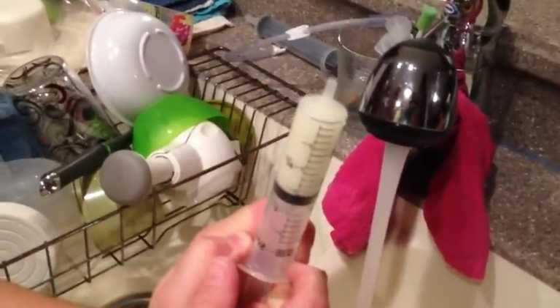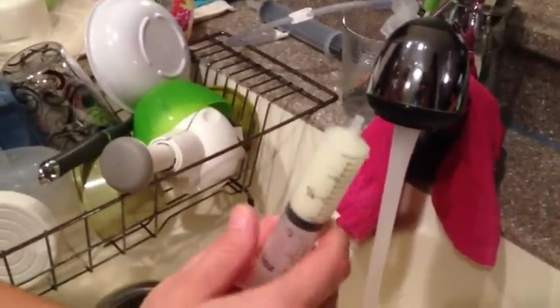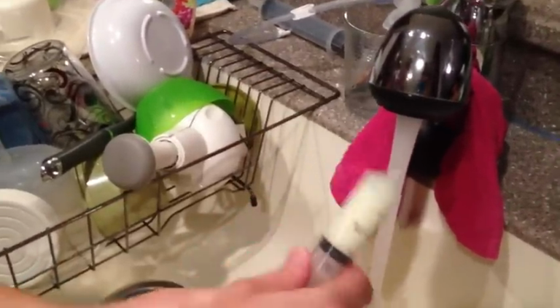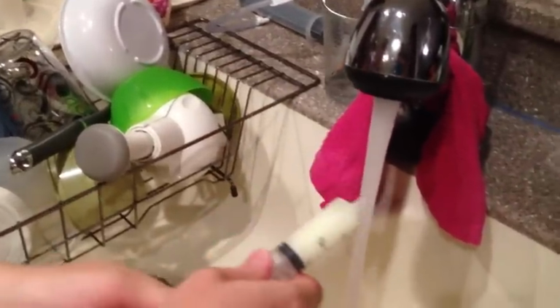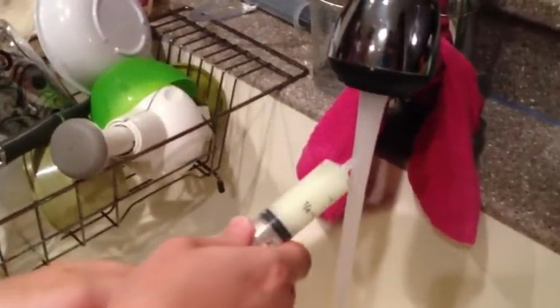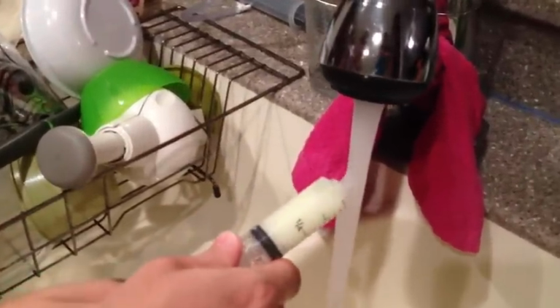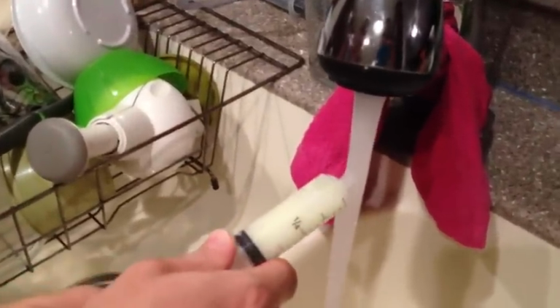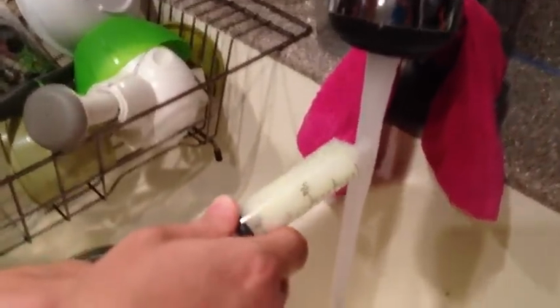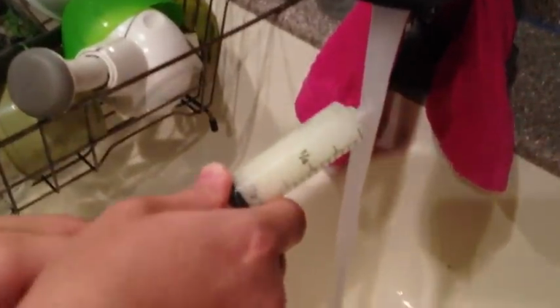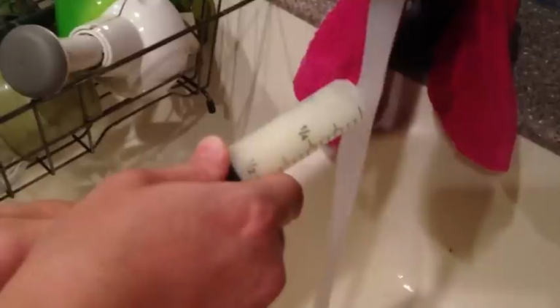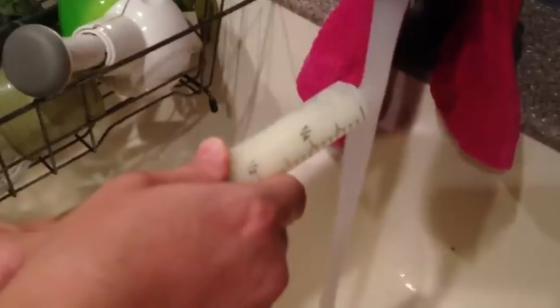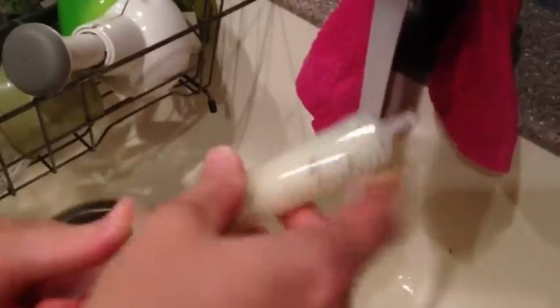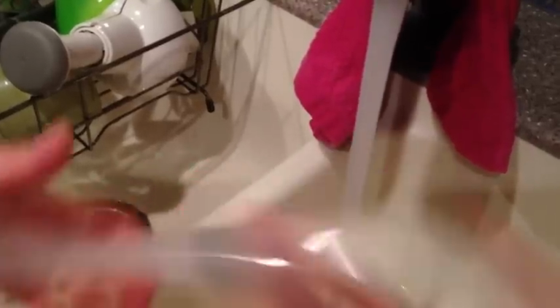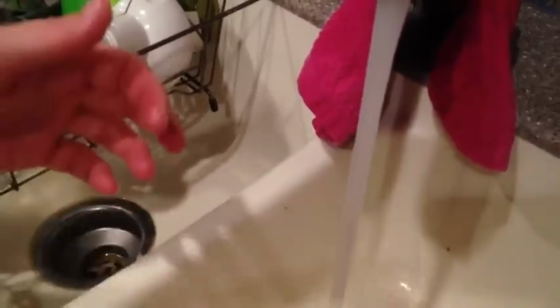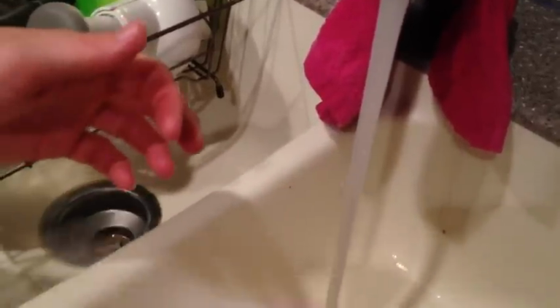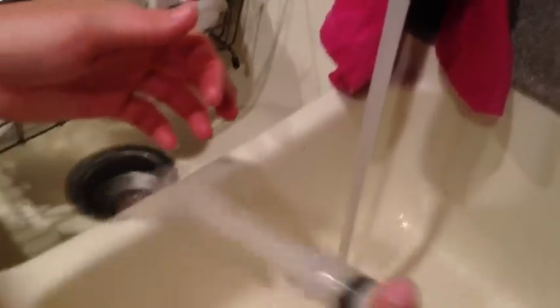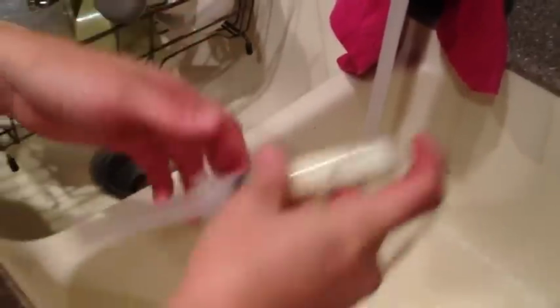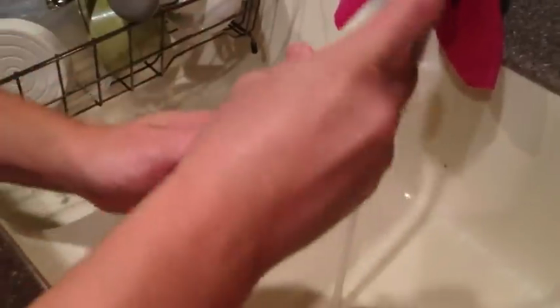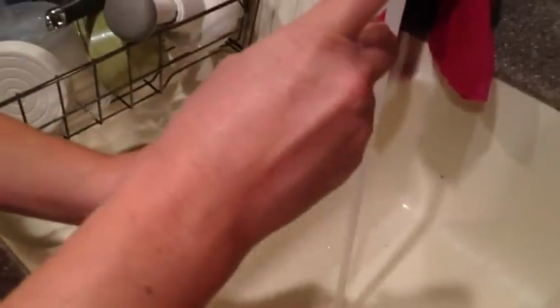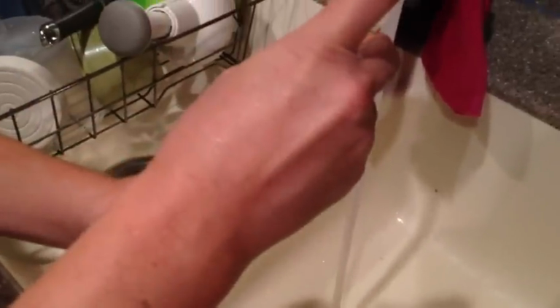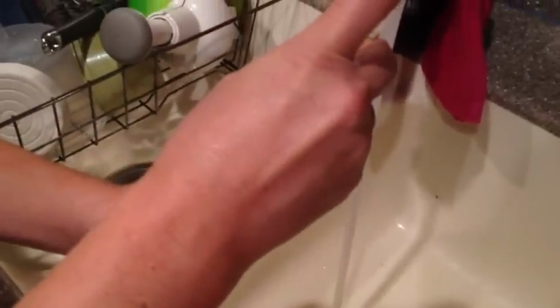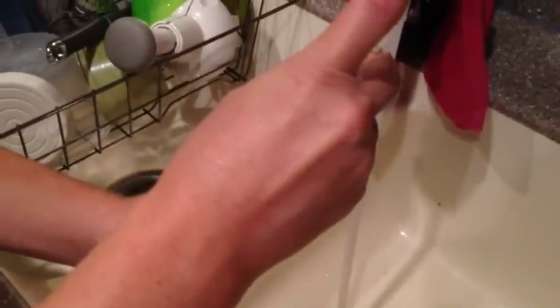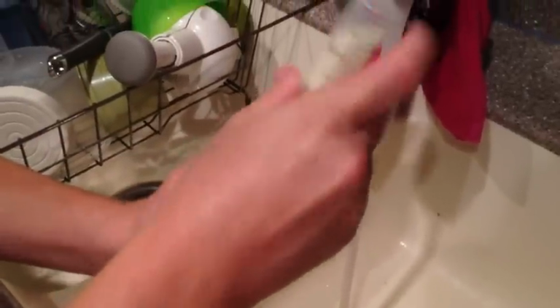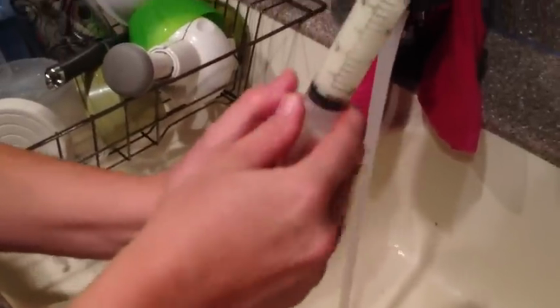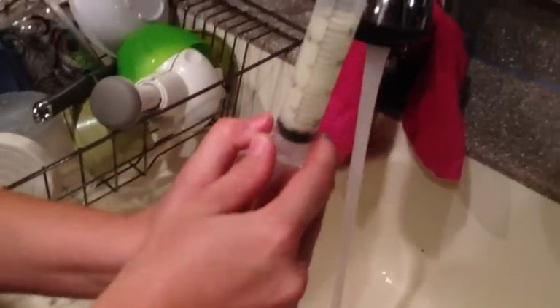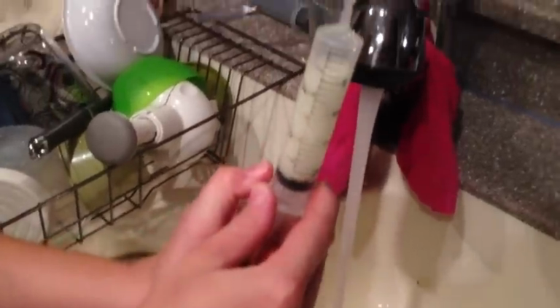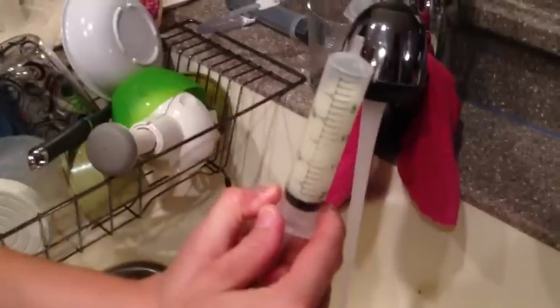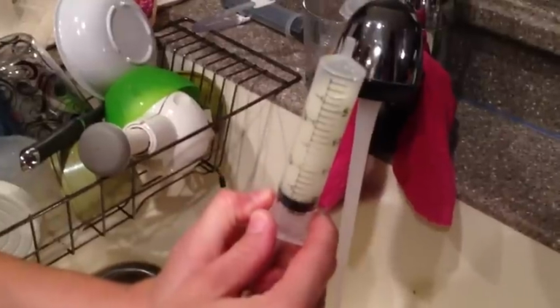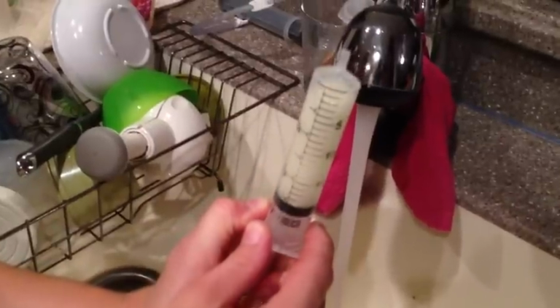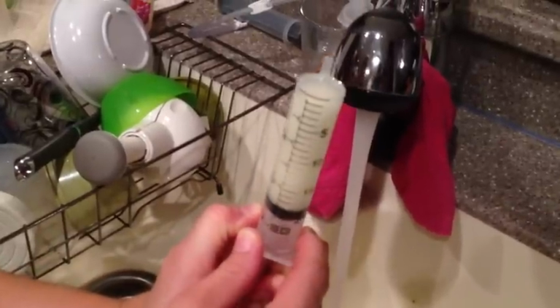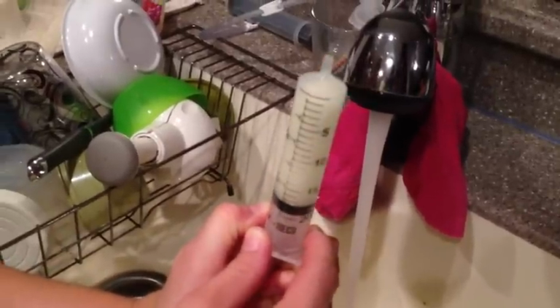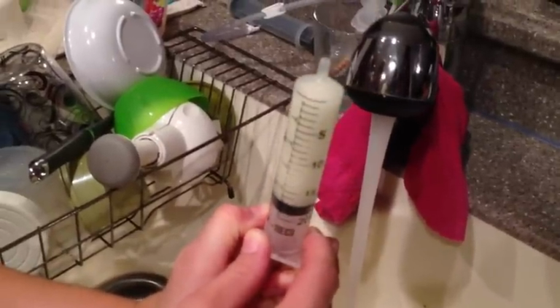Push all the air out, then repeat the process: suck more water into it, shake it up, pull back a little bit more to get the liquid out of the tip, and push the air out.